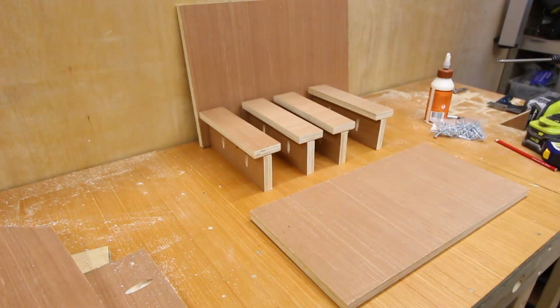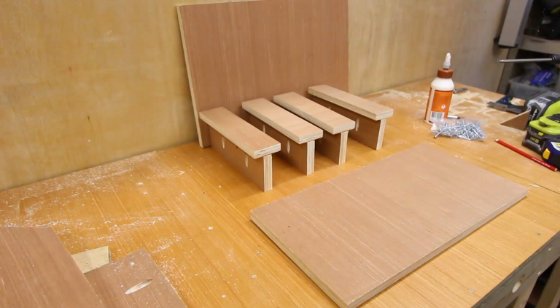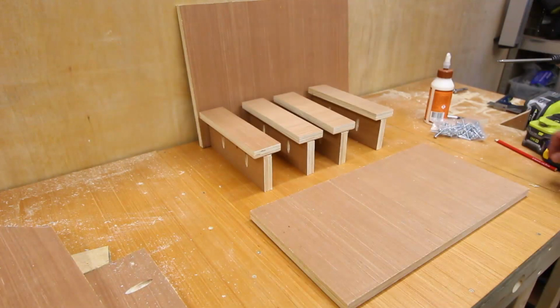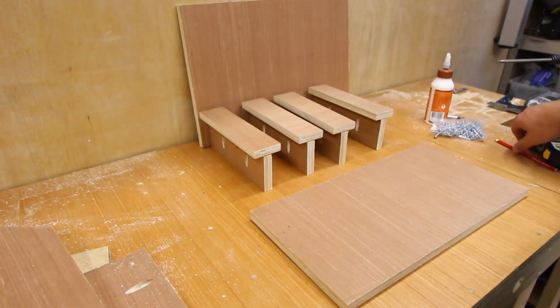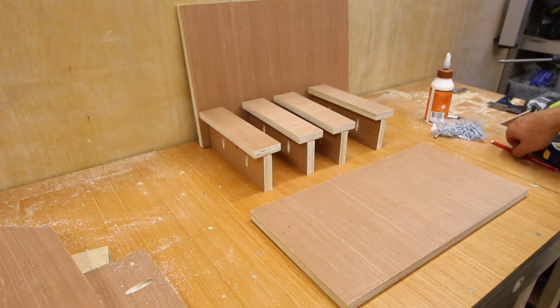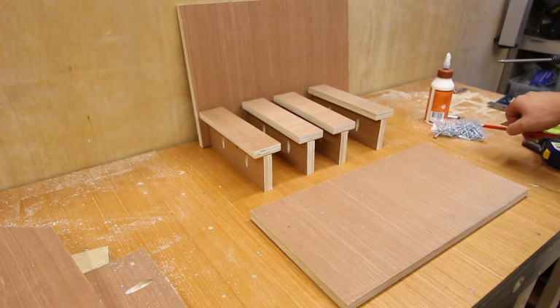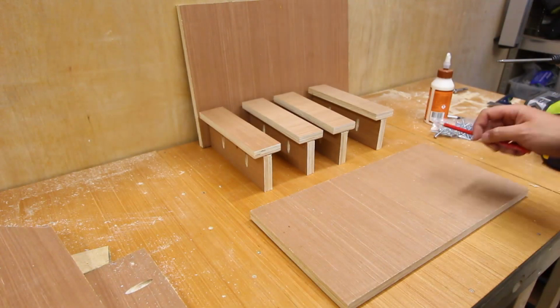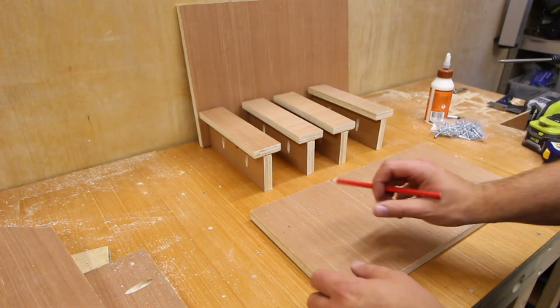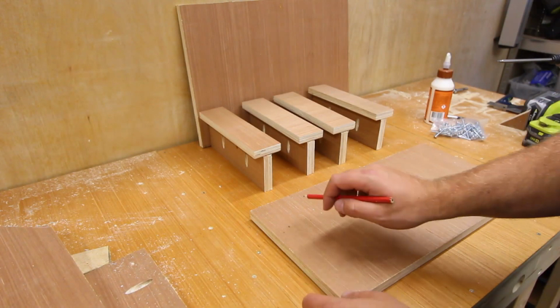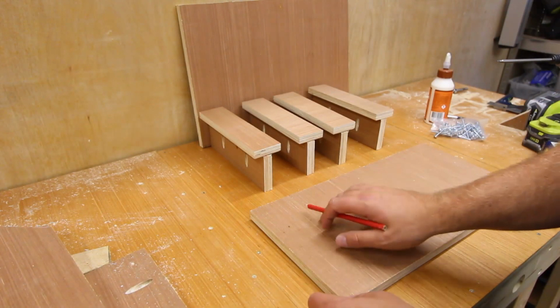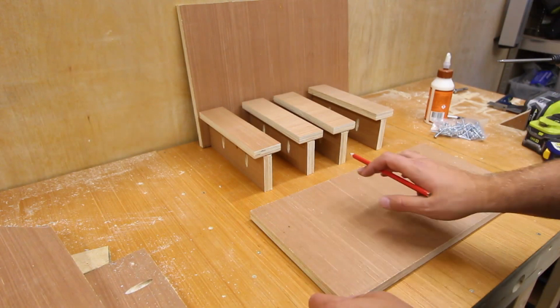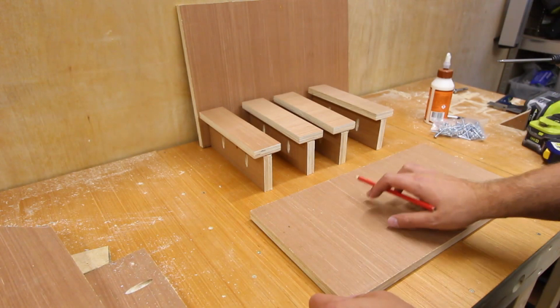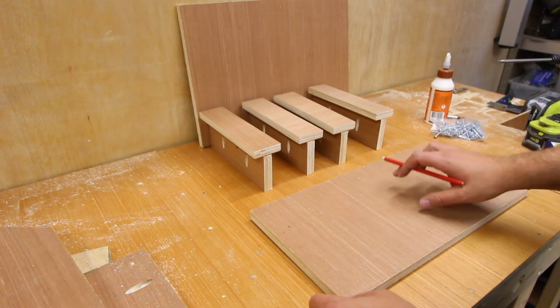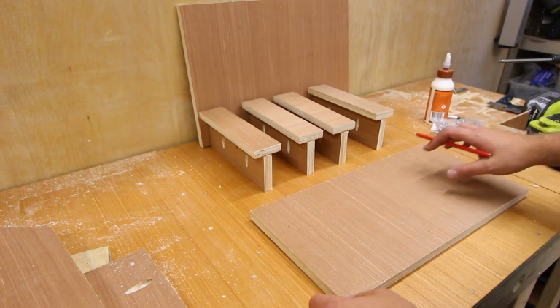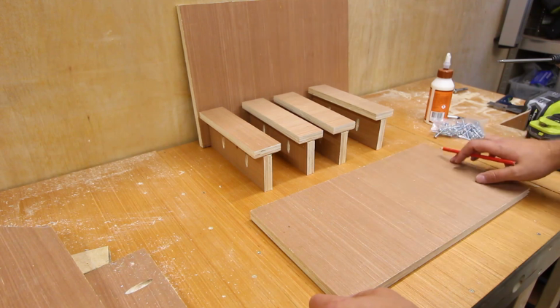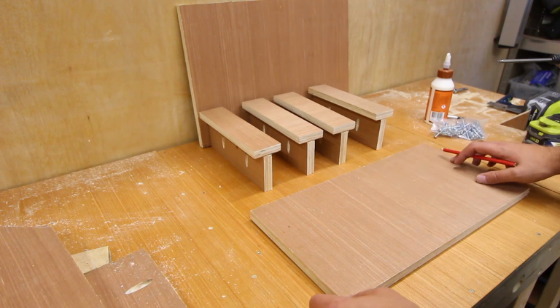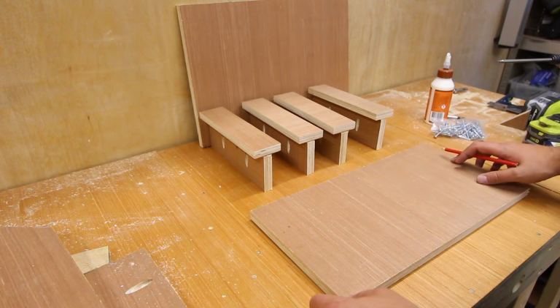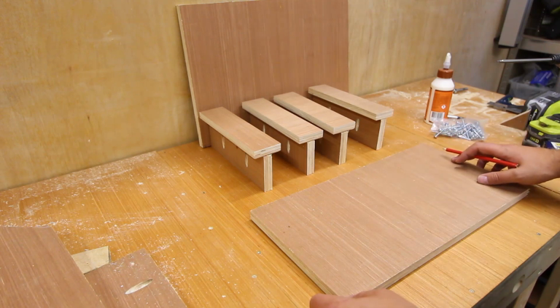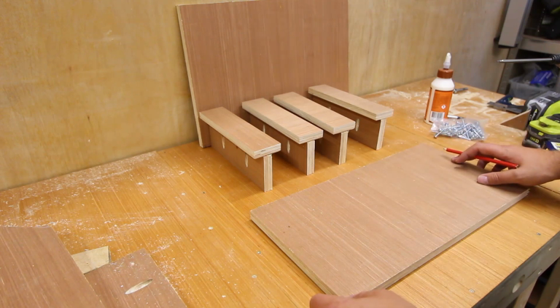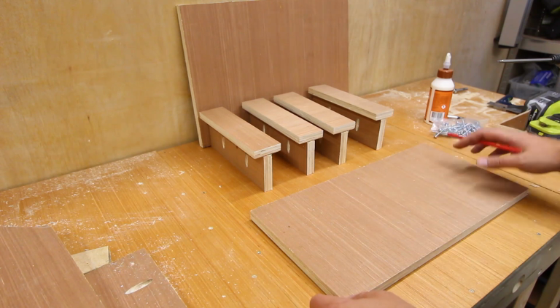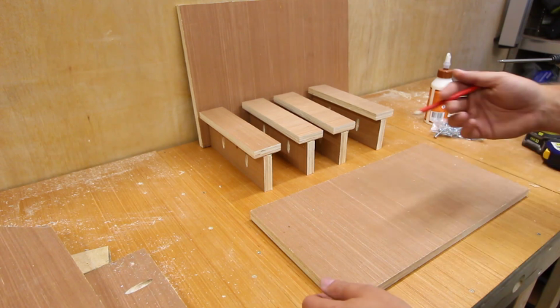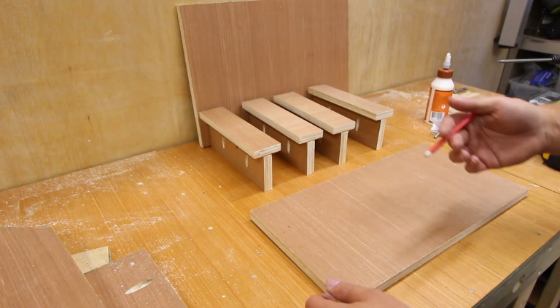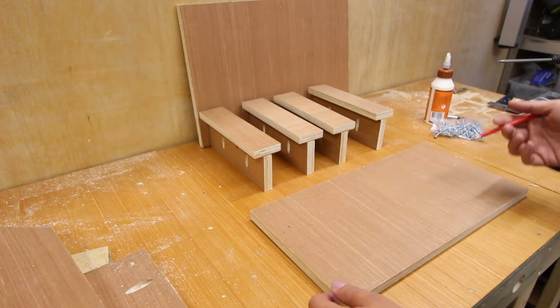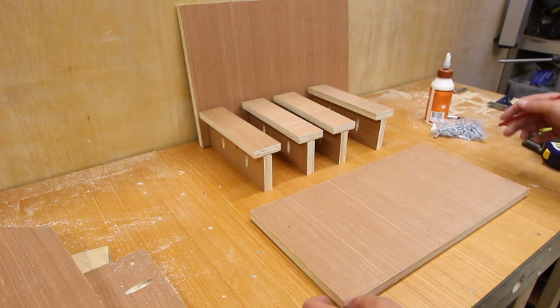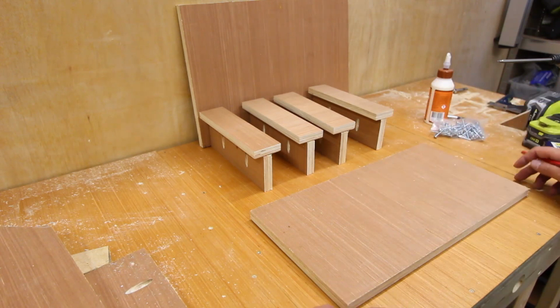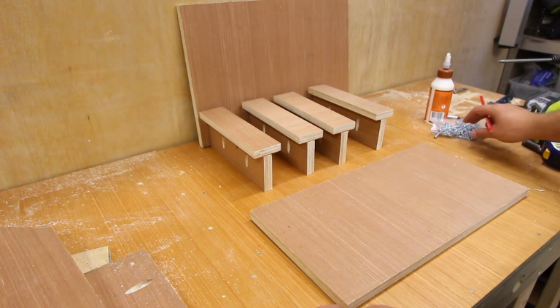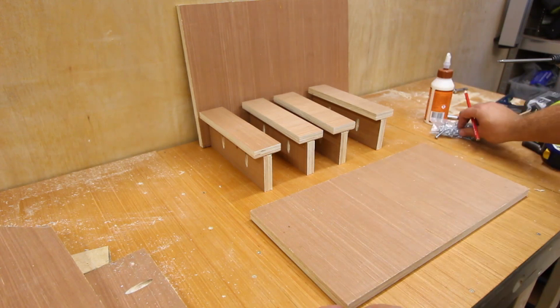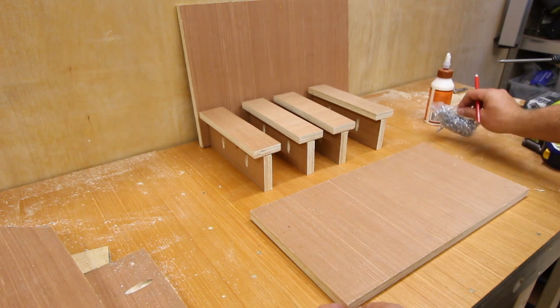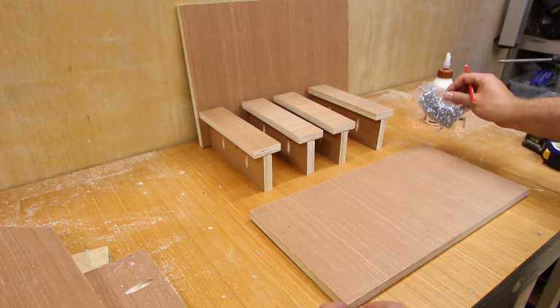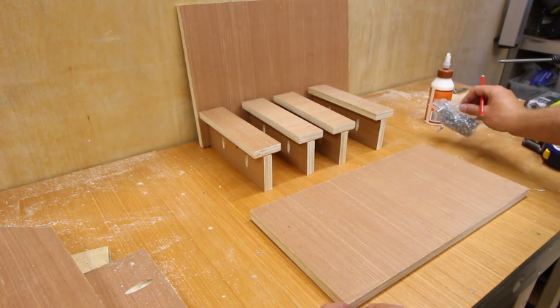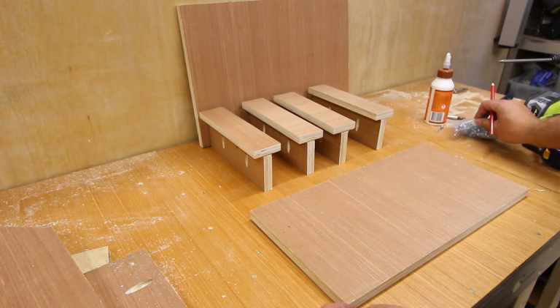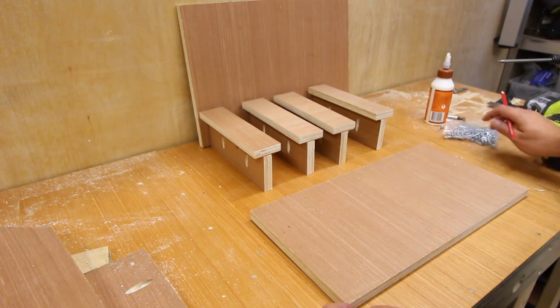What I'm going to do now is mark up the correct spacings for each one to be attached, then glue them and fix them with the pocket hole screws.